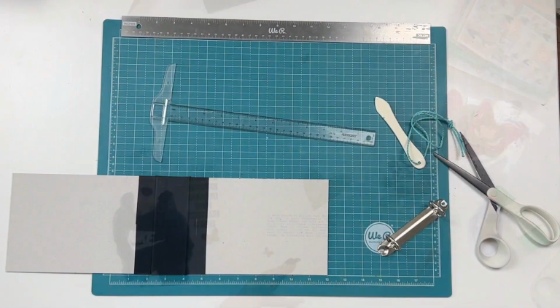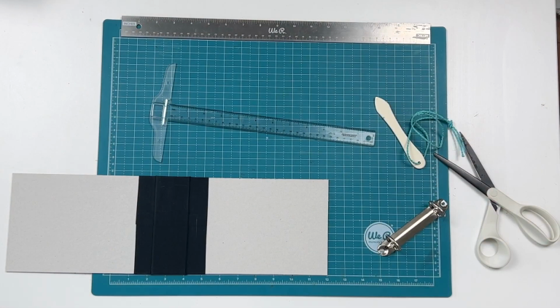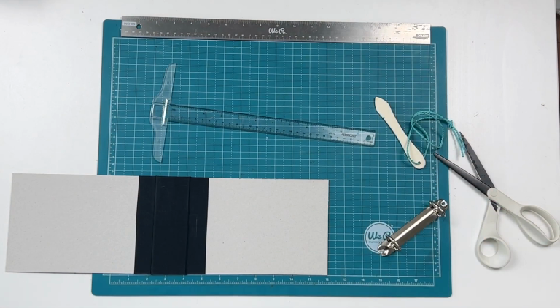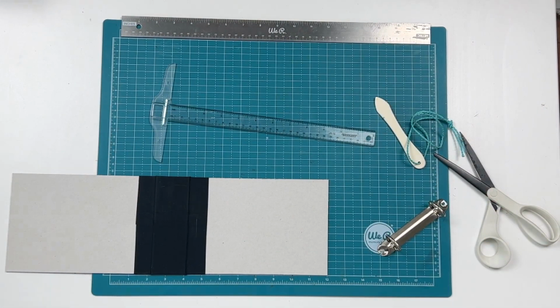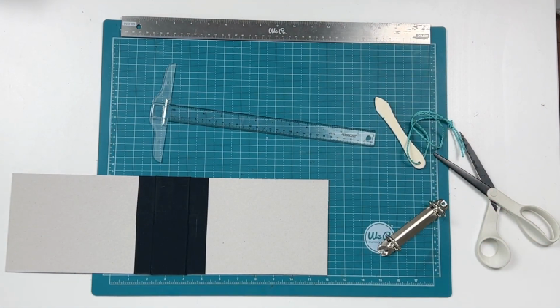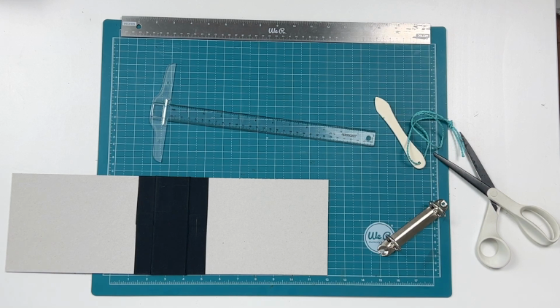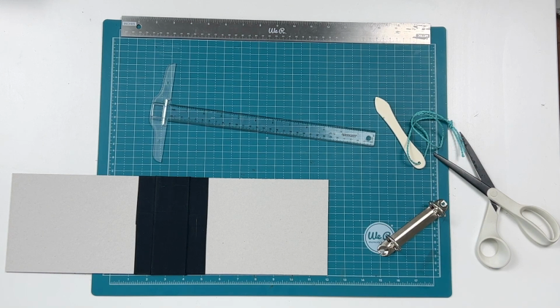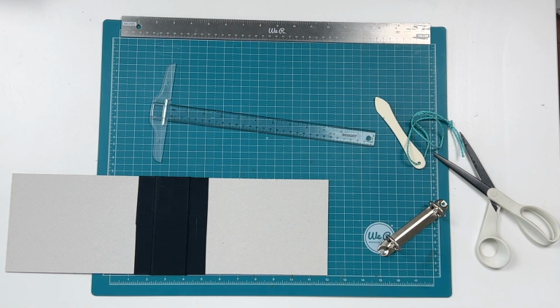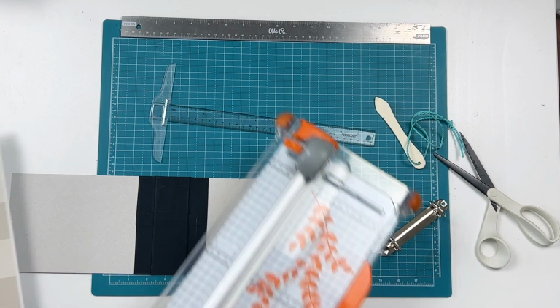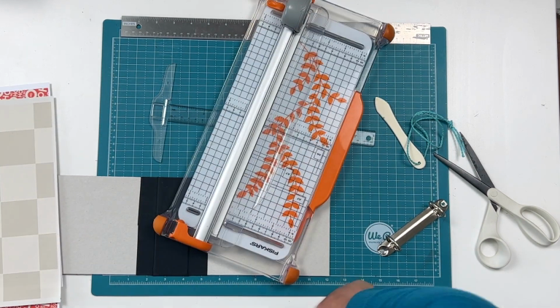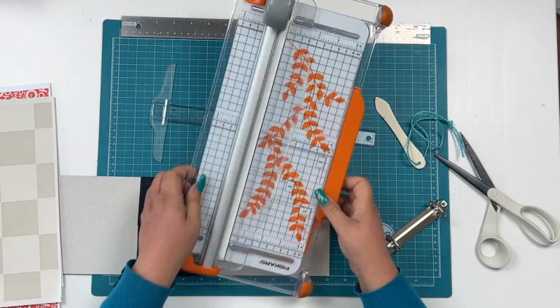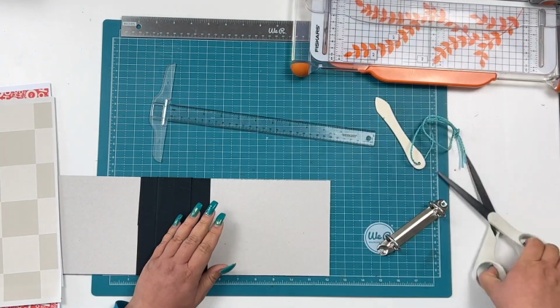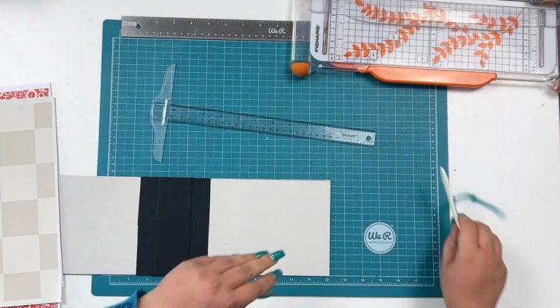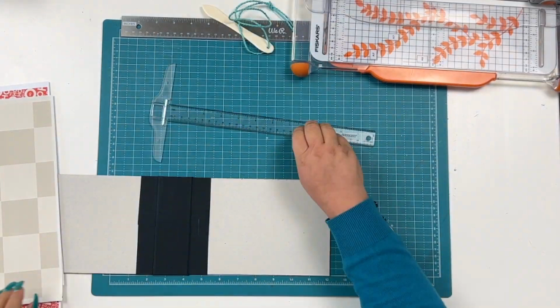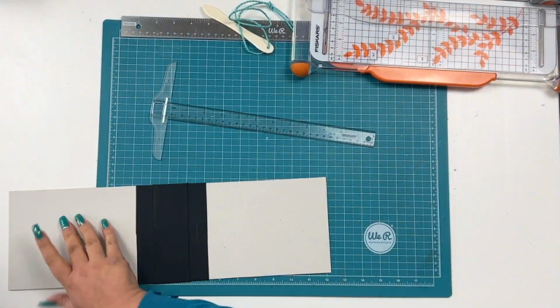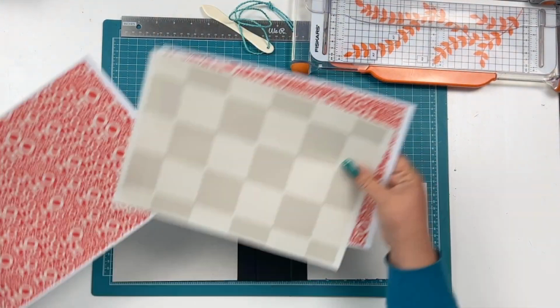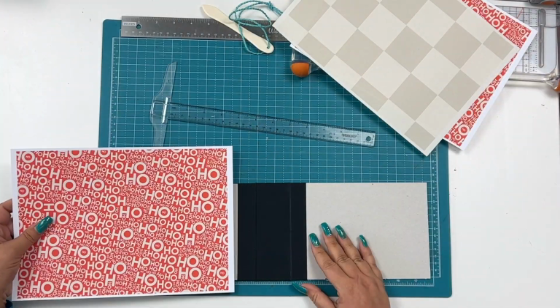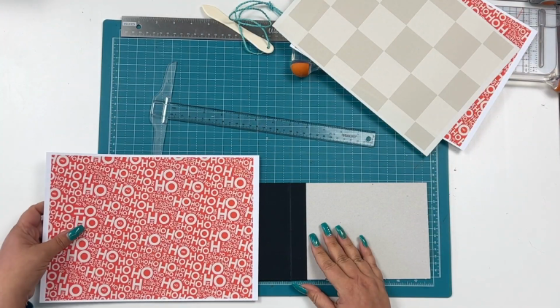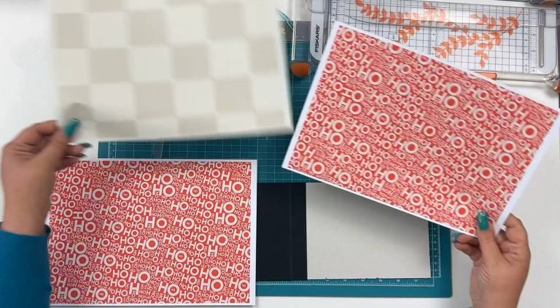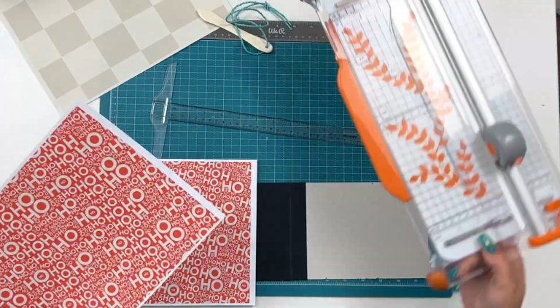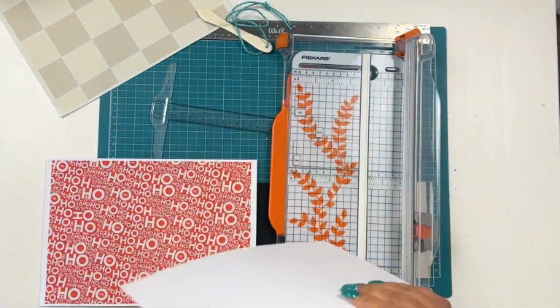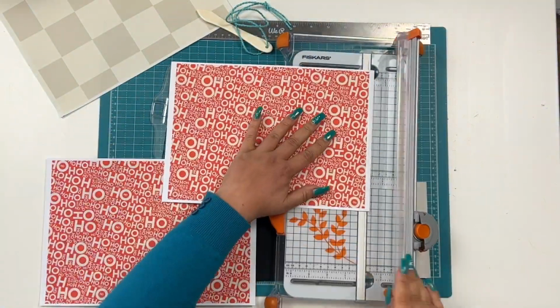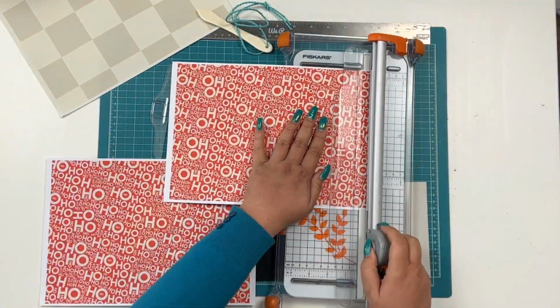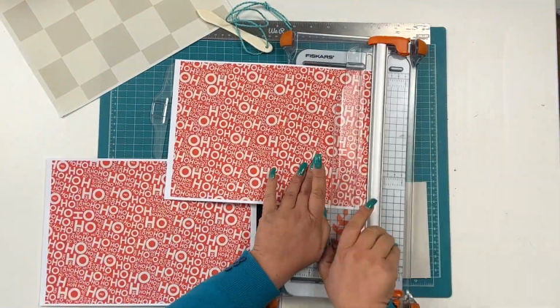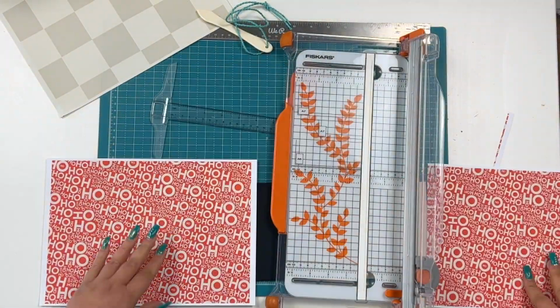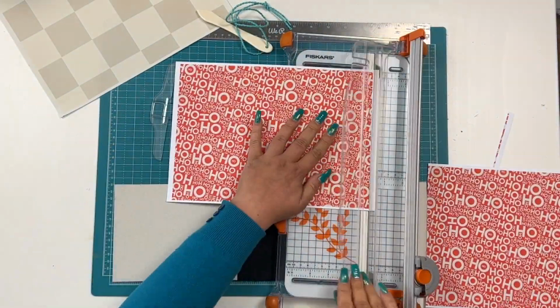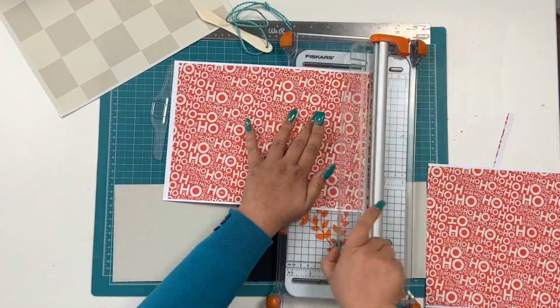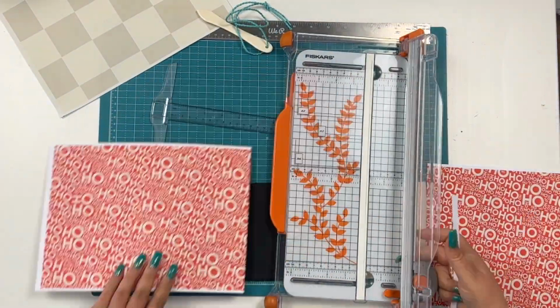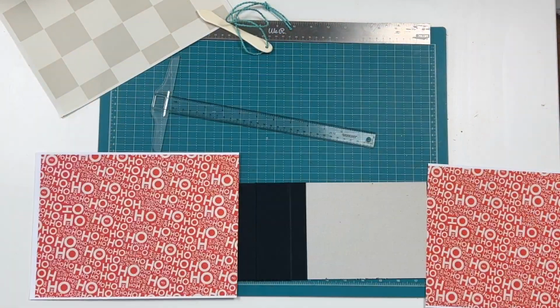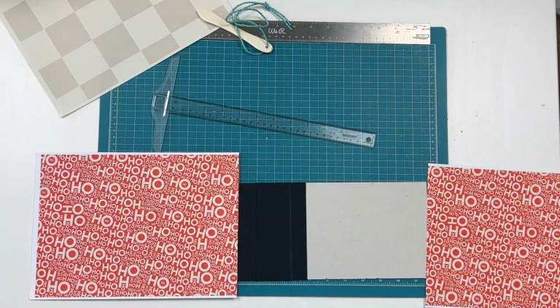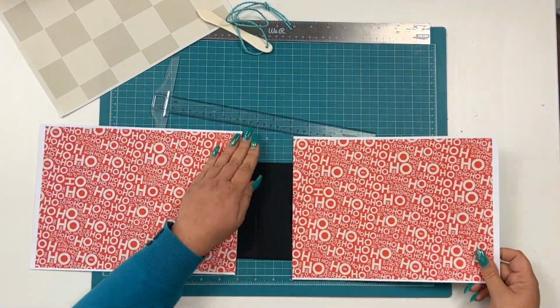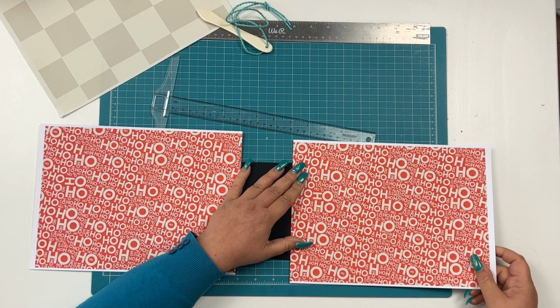Hey crafty friends! December daily is just around the corner and today I'm sharing how I made my own 4x6 album for my December daily.